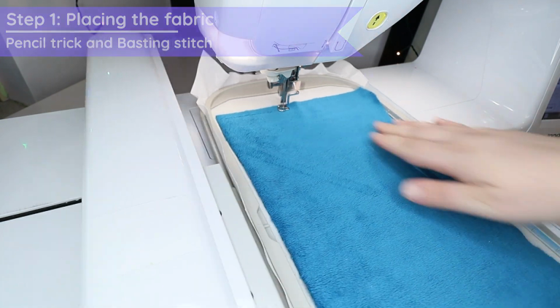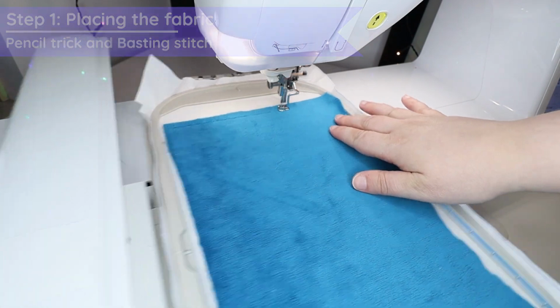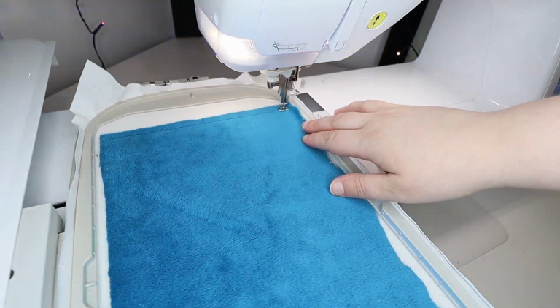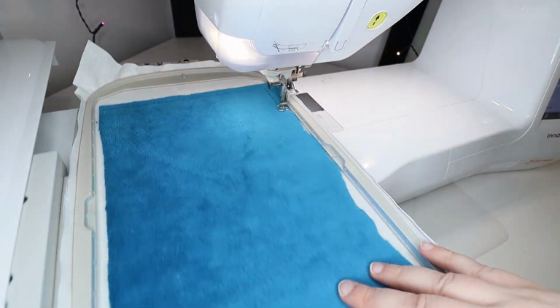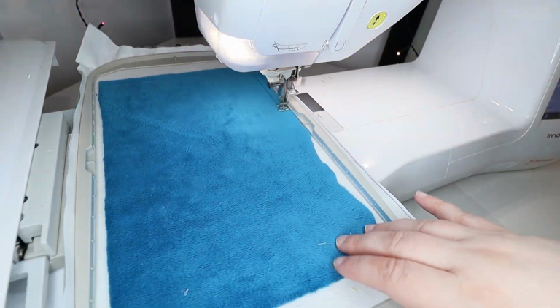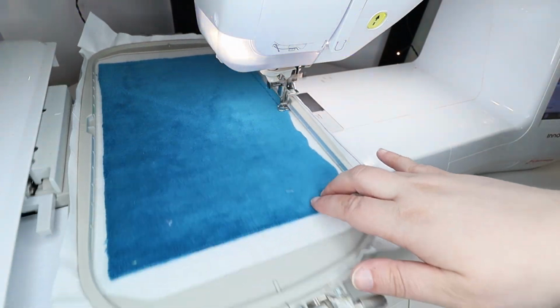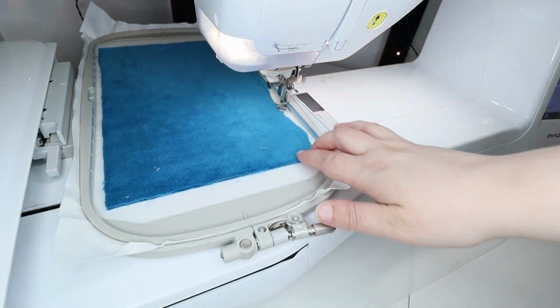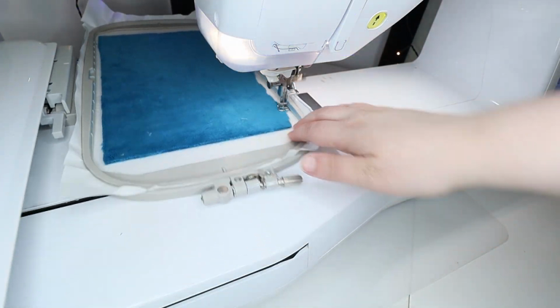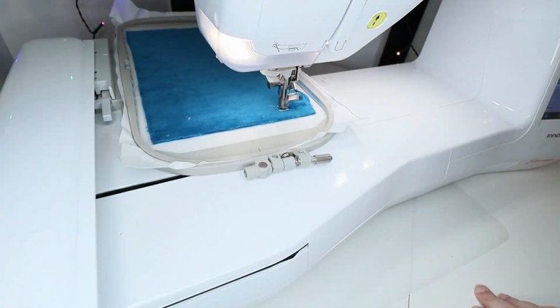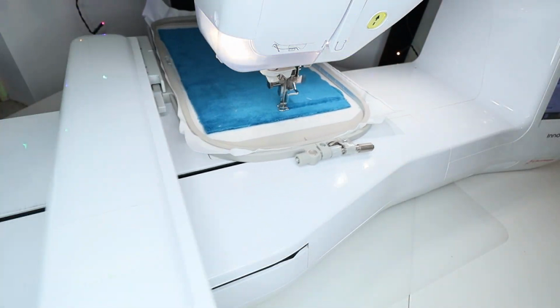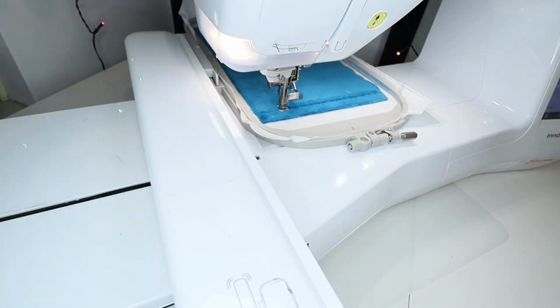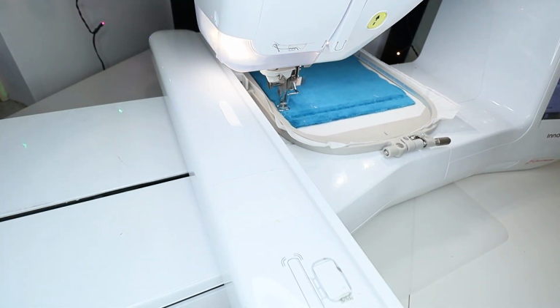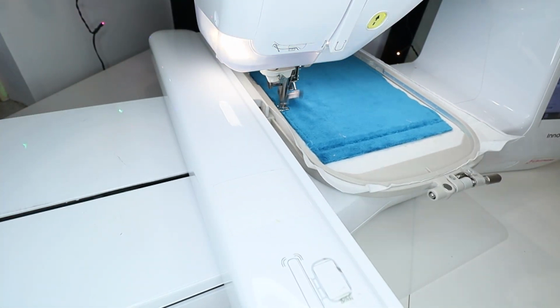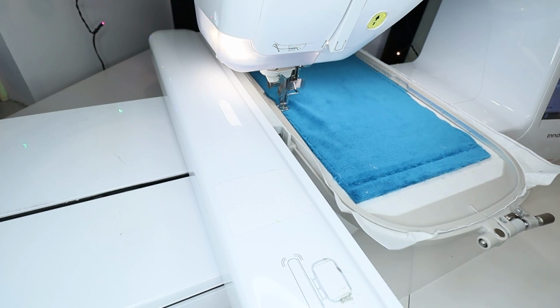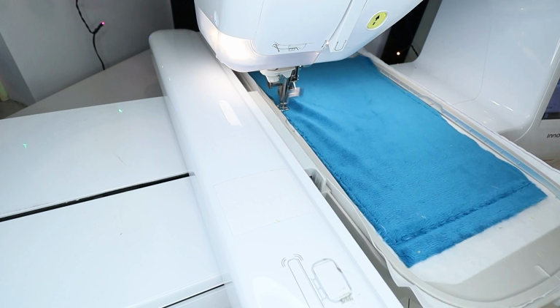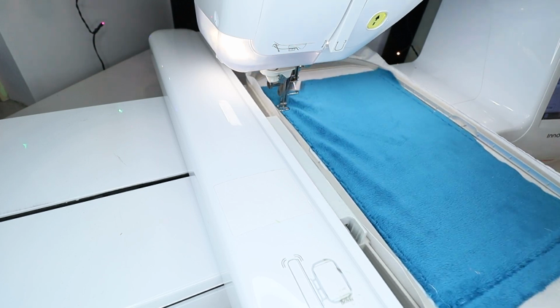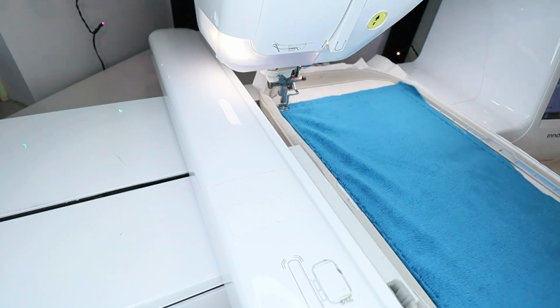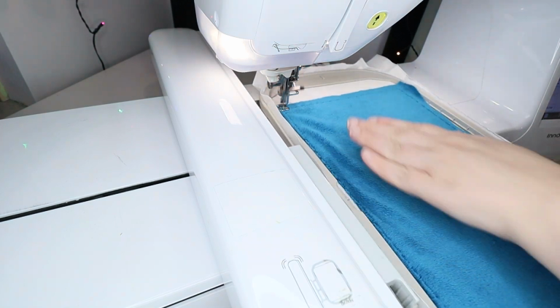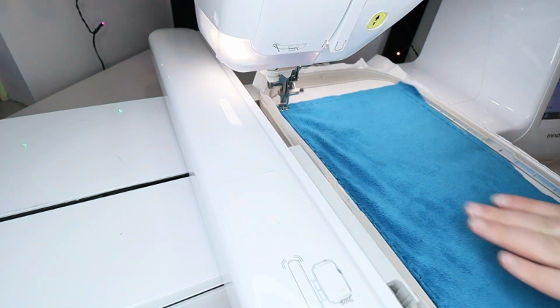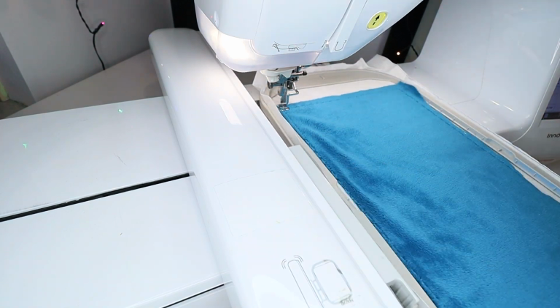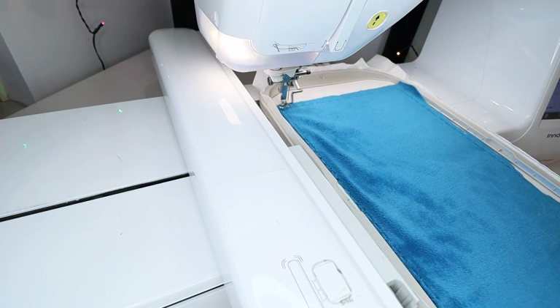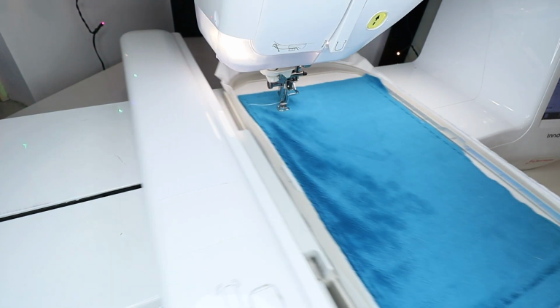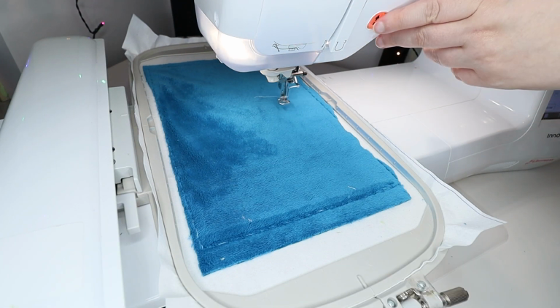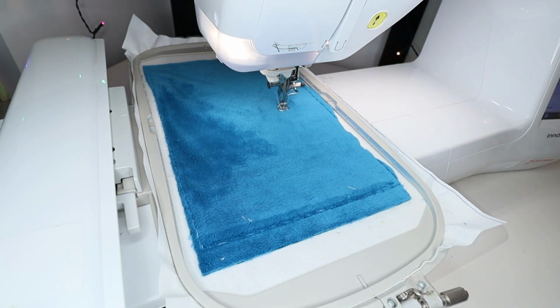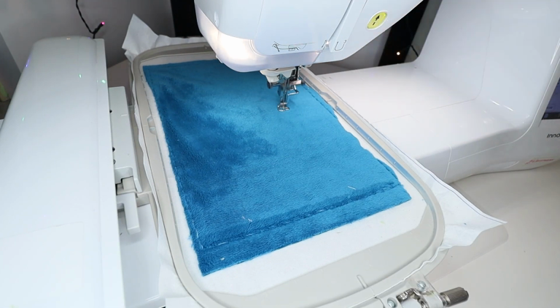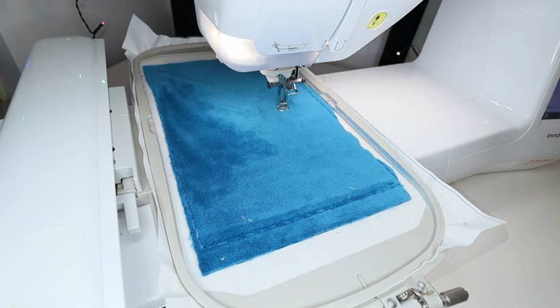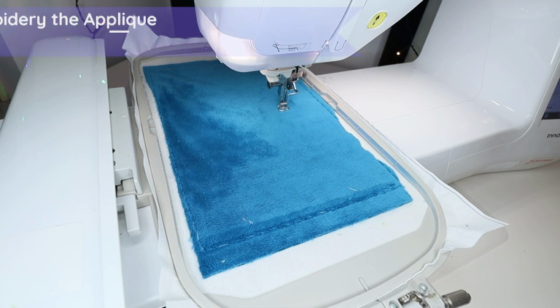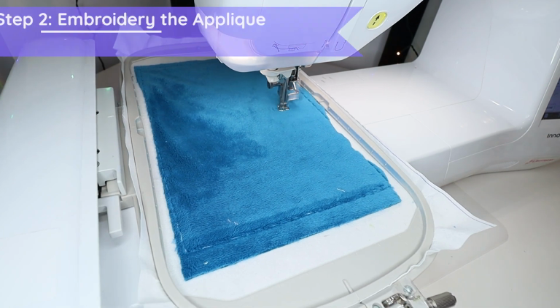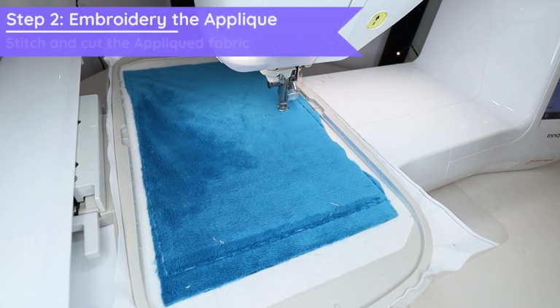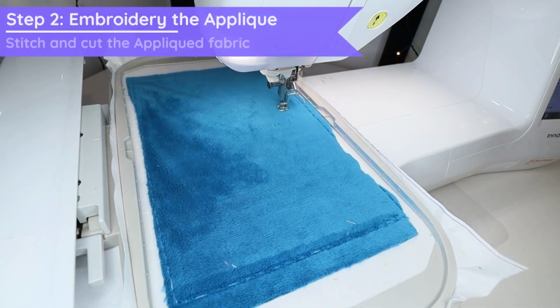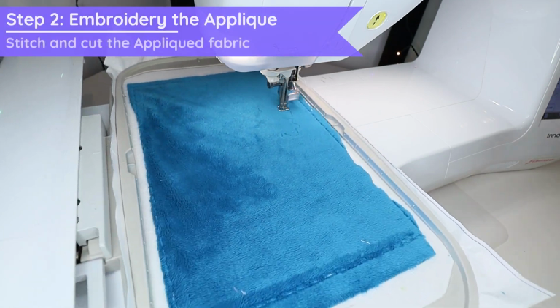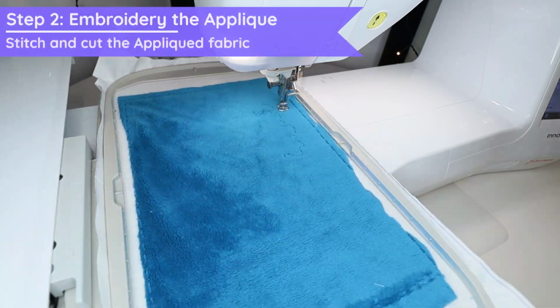Put on the piece of fabric large enough to fit the head, body and tail. This pattern has applique, so you will not need the top stabilizer yet. Follow the applique steps specified in the pattern.